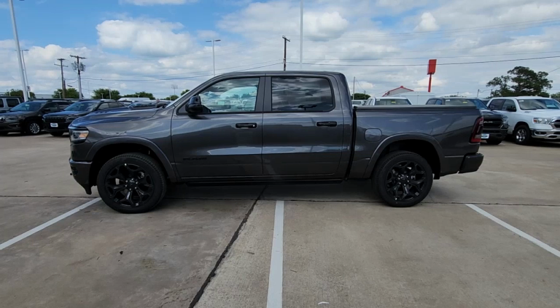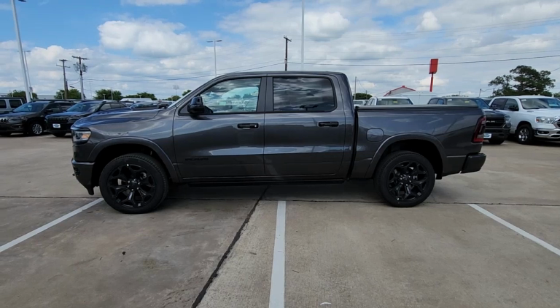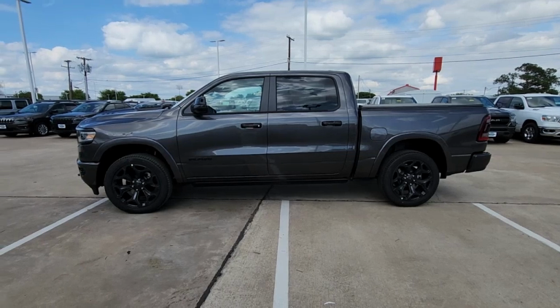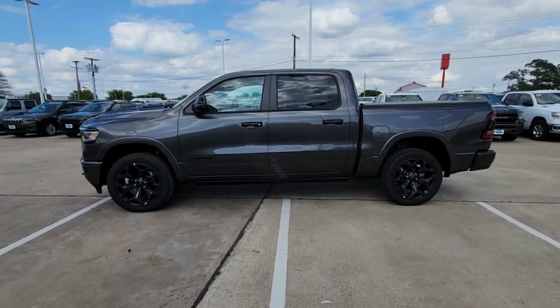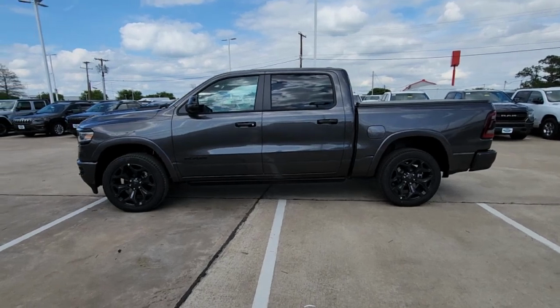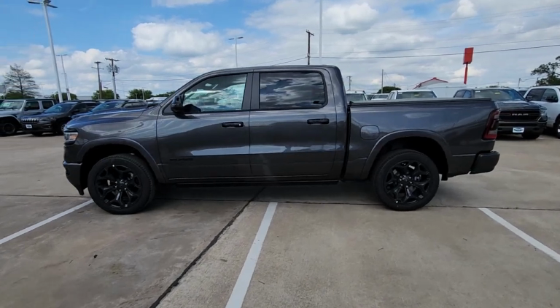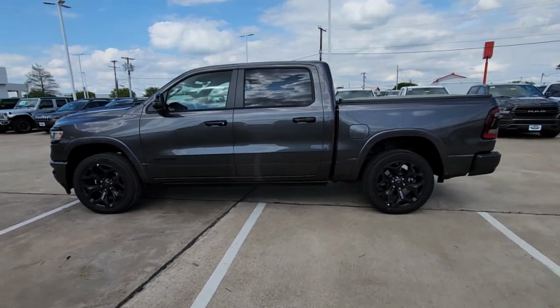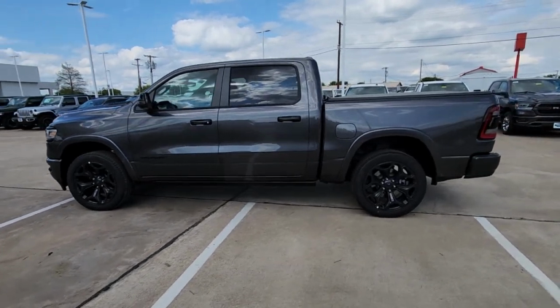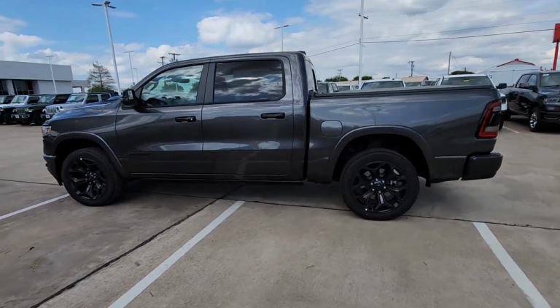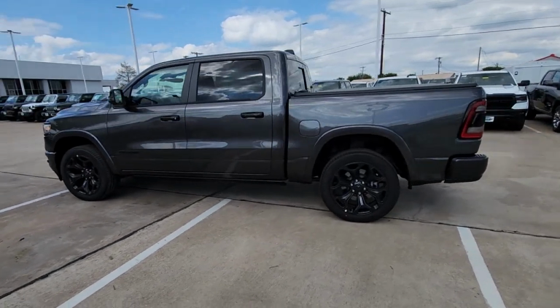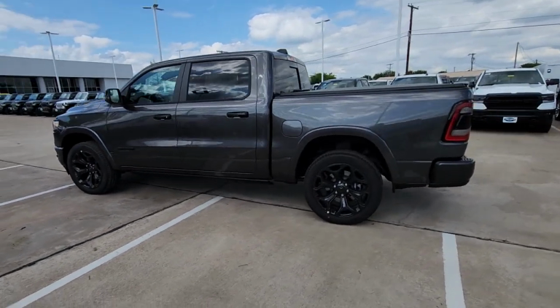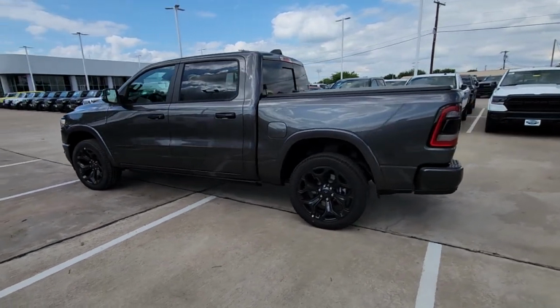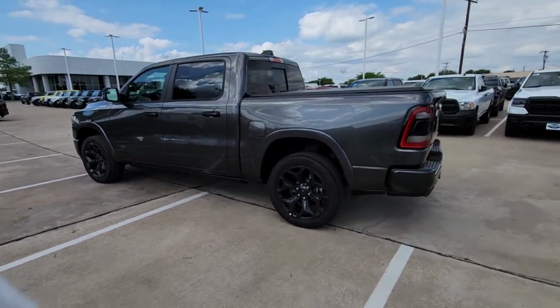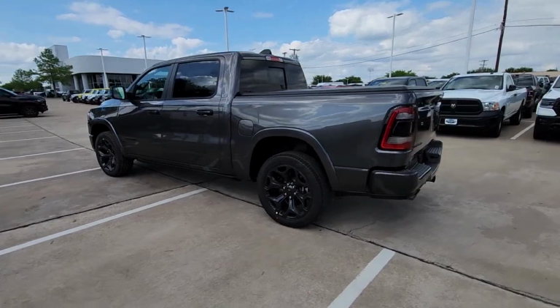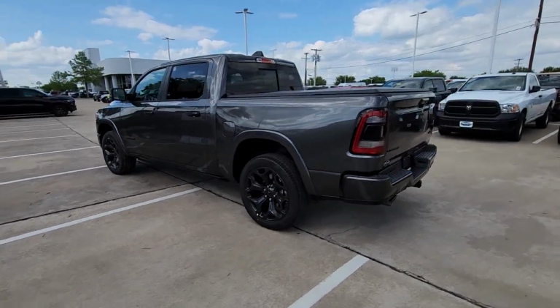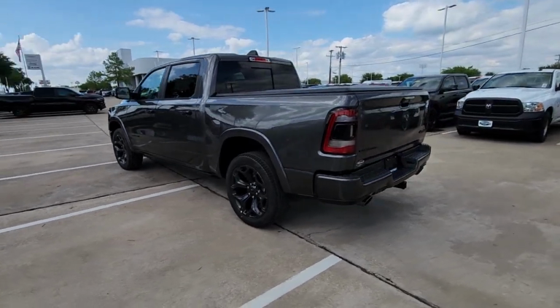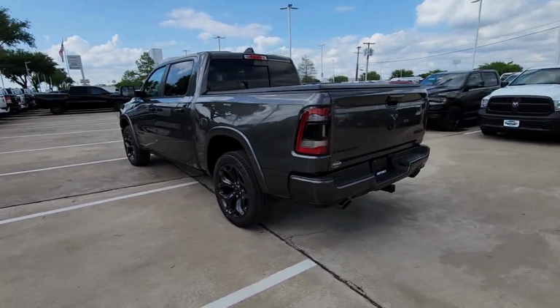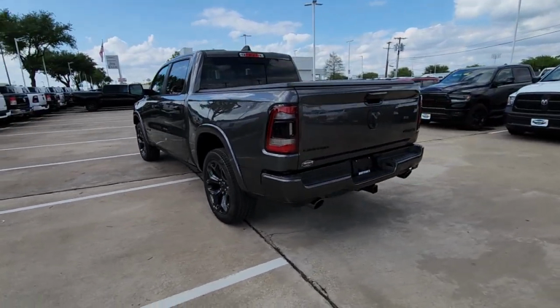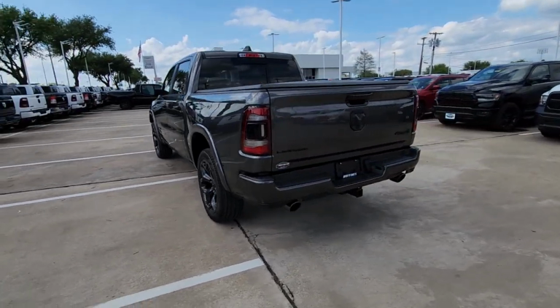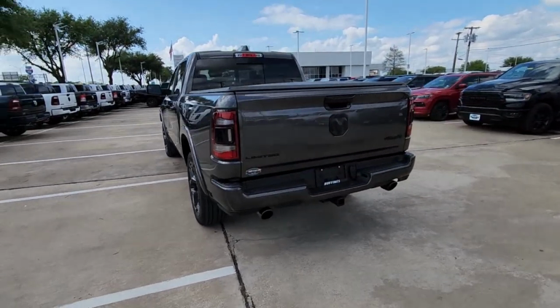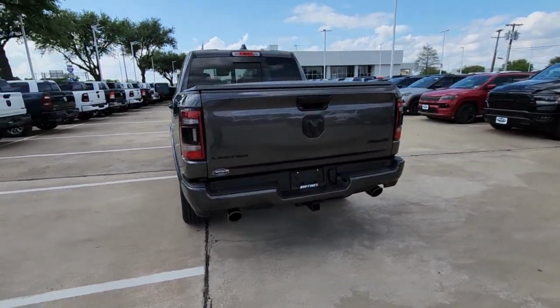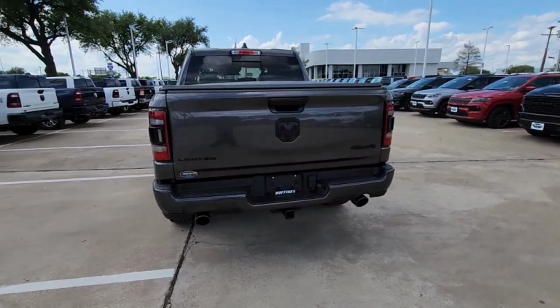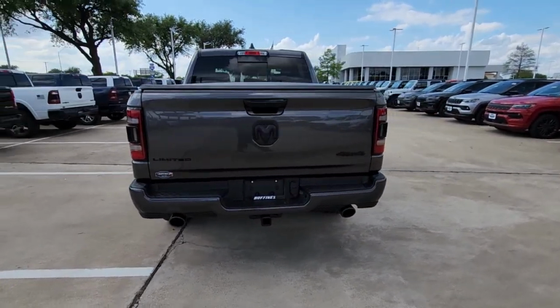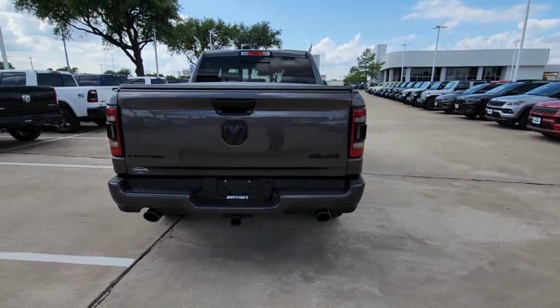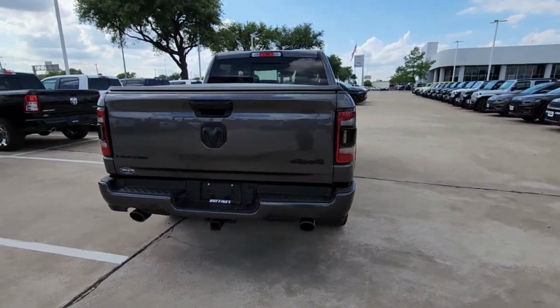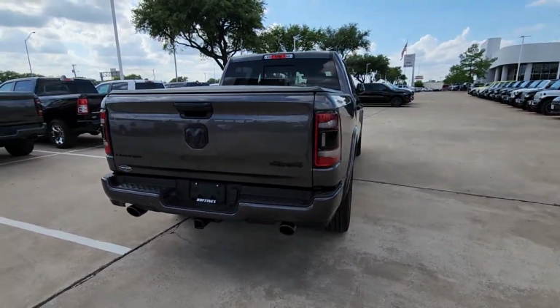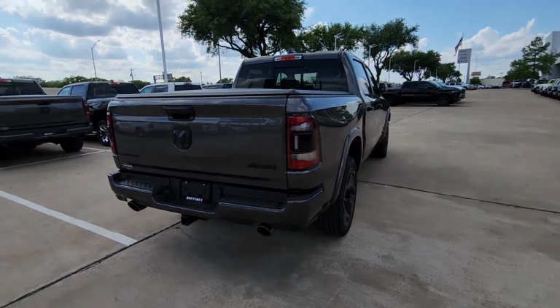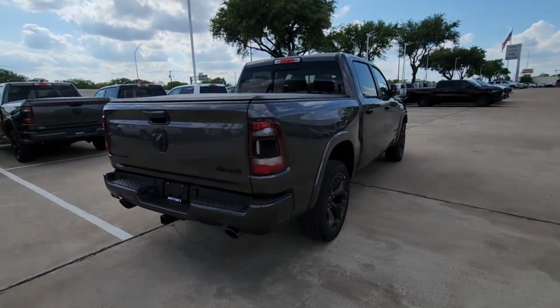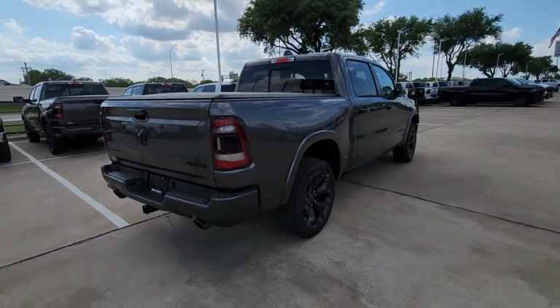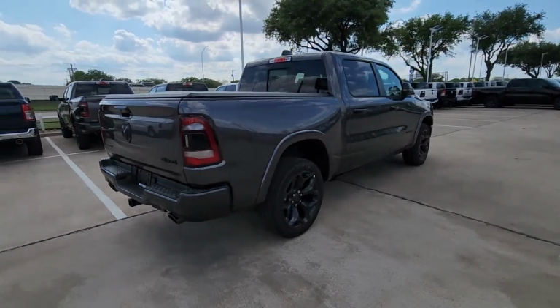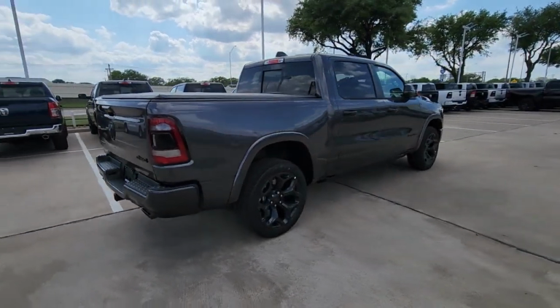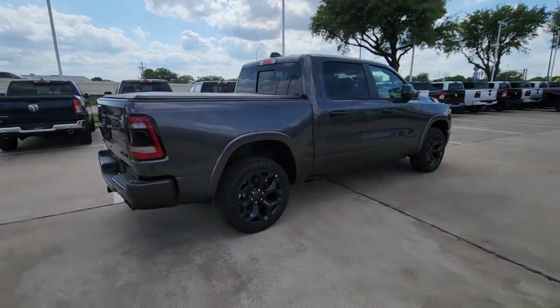Take a moment to check out the 2023 Ram 1500. The Ram 1500 delivers gritty towing capability, passenger-focused comfort and safety features, and surprising fuel efficiency.